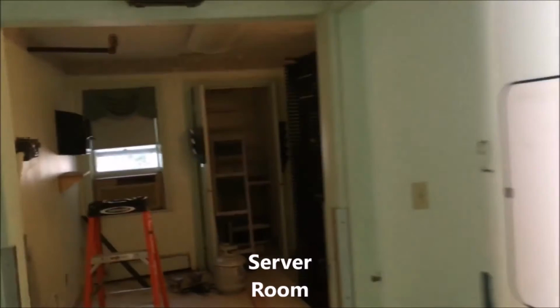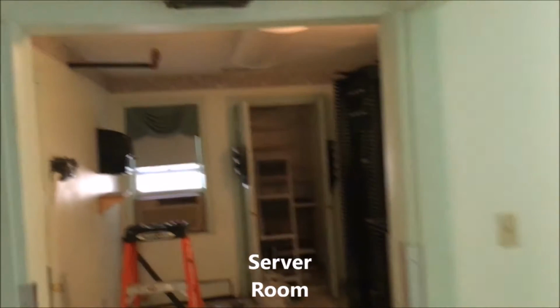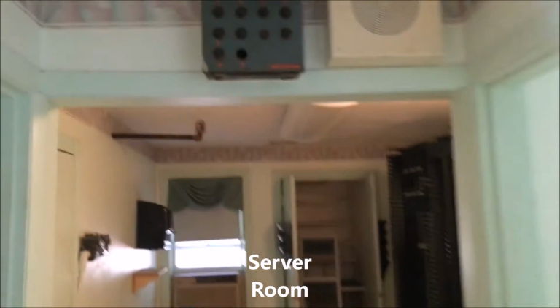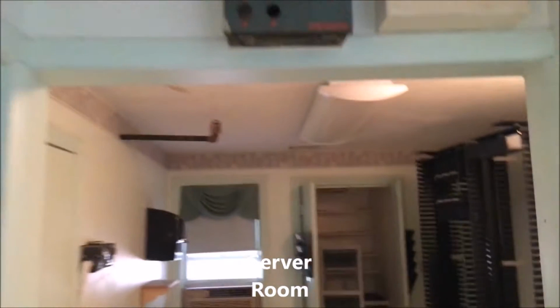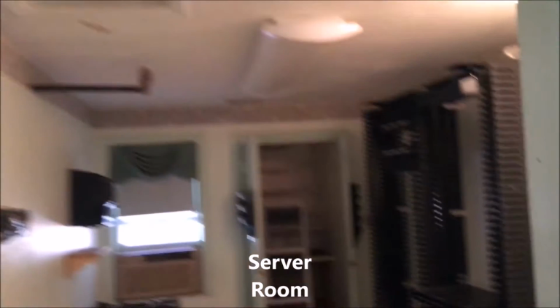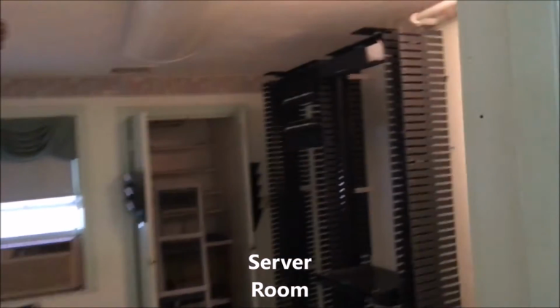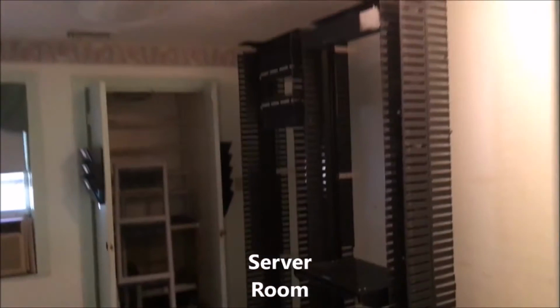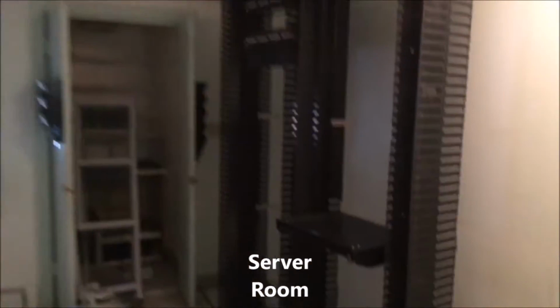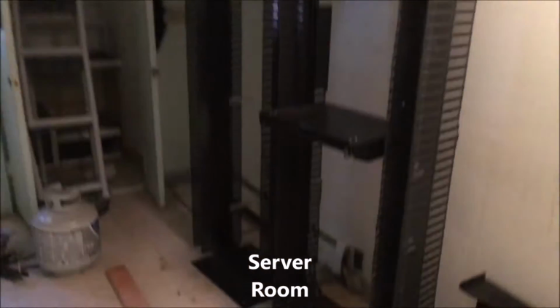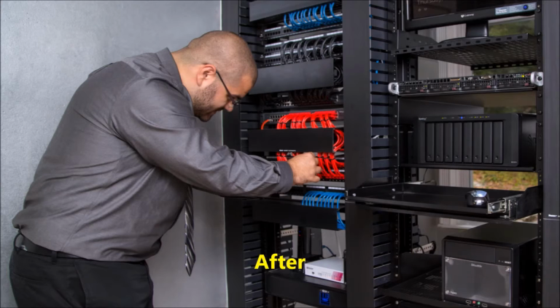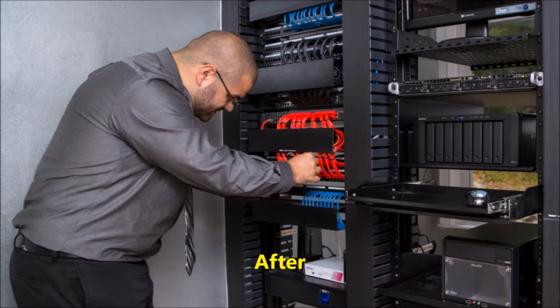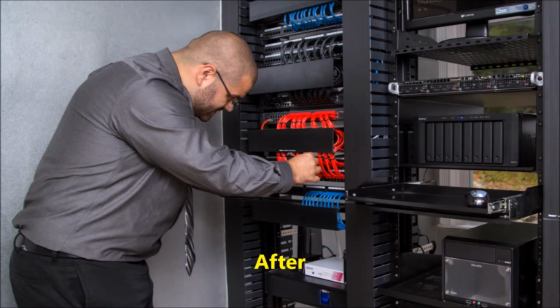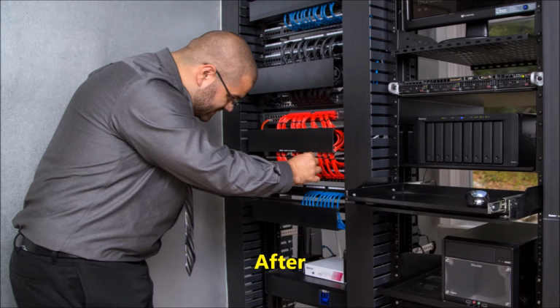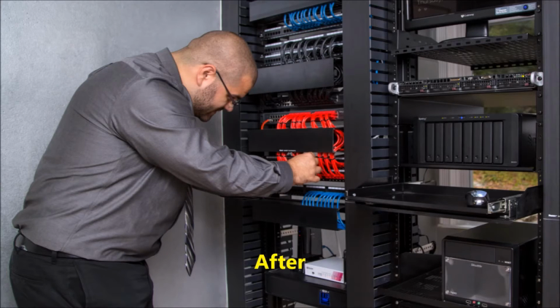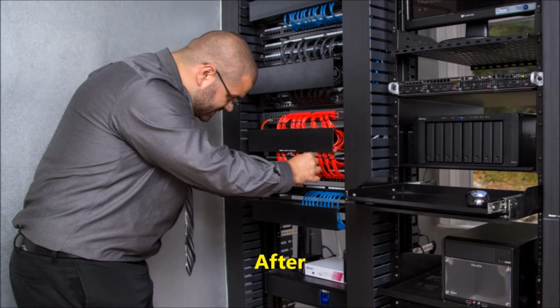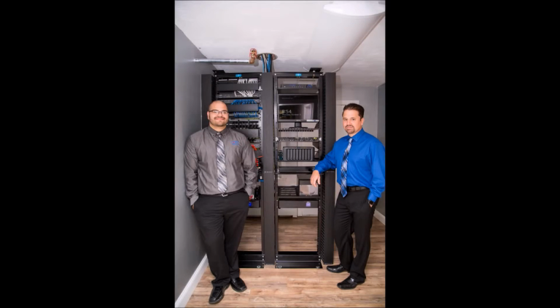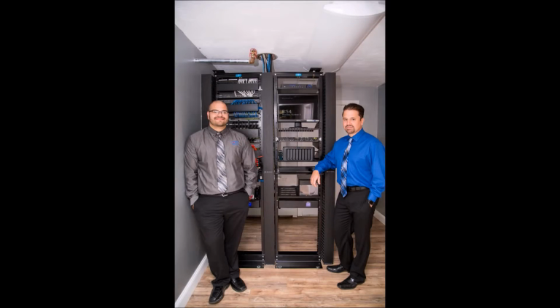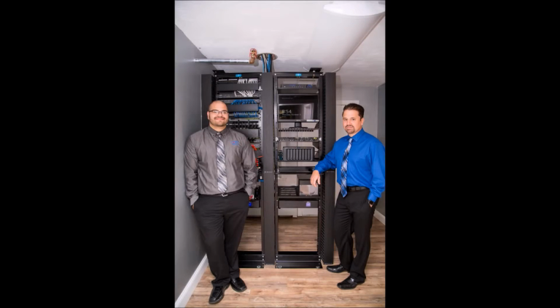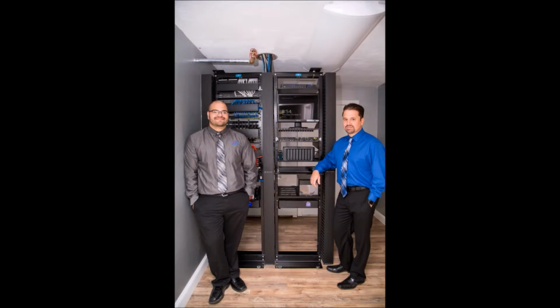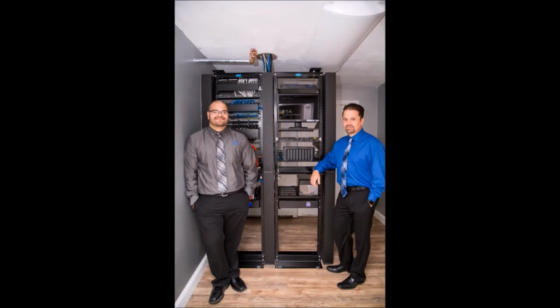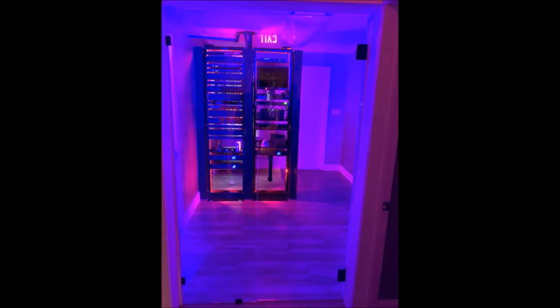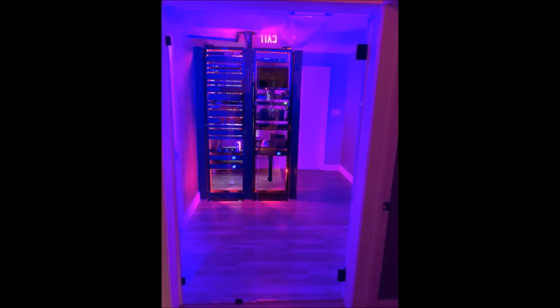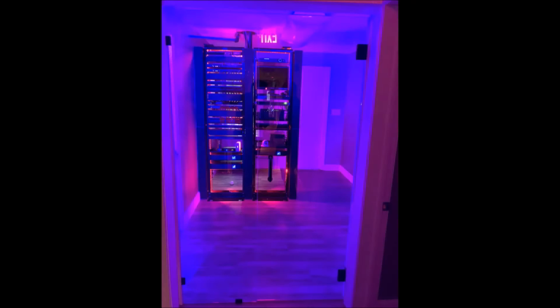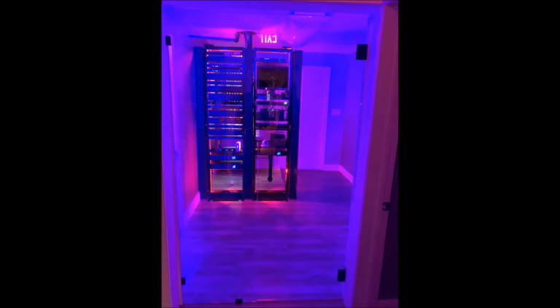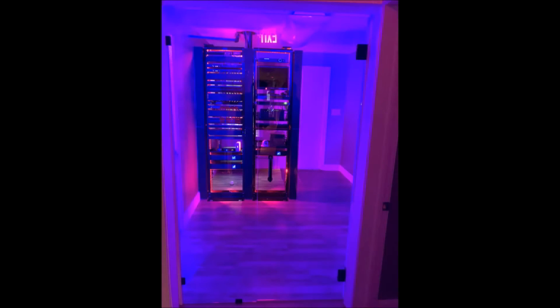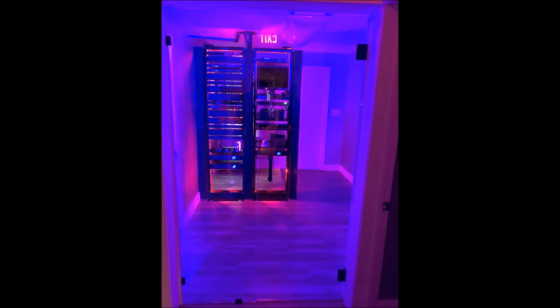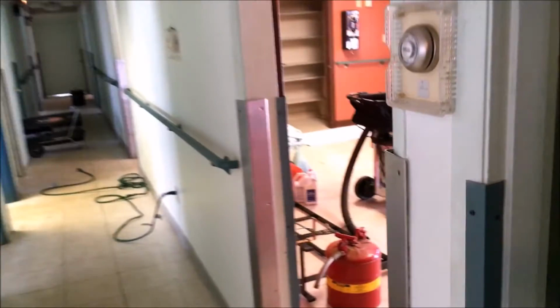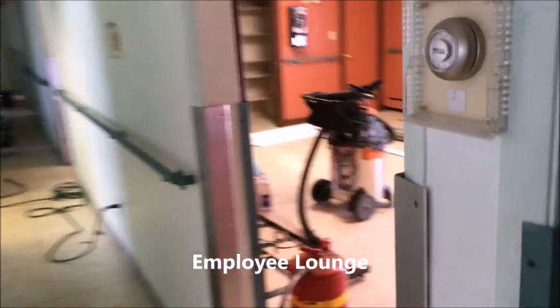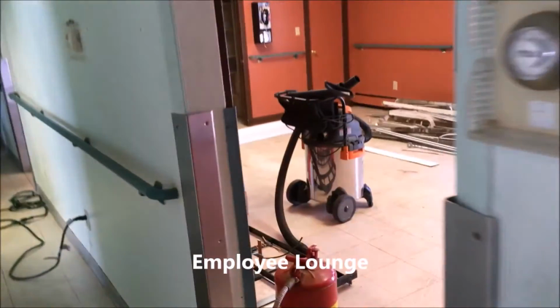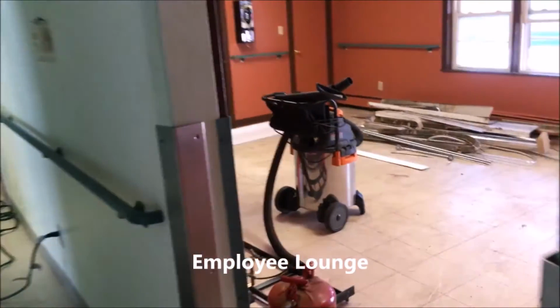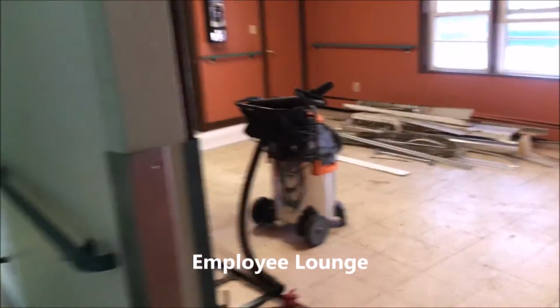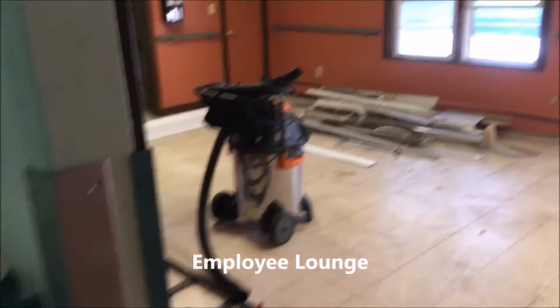Up next, we have our server room. This is our central hub where all our wires go. We redid this room so all our network wires are nice, neat, organized, and very clean.